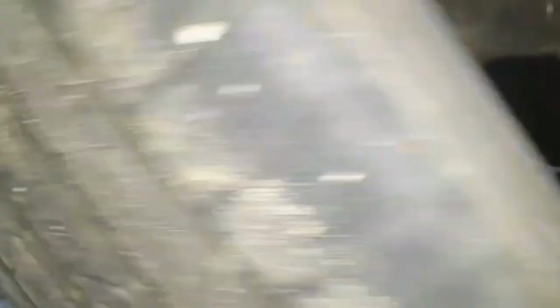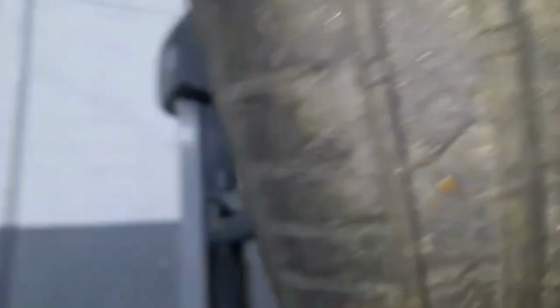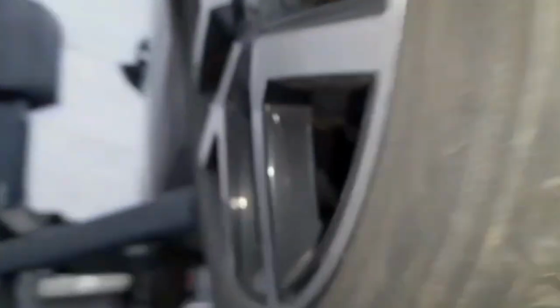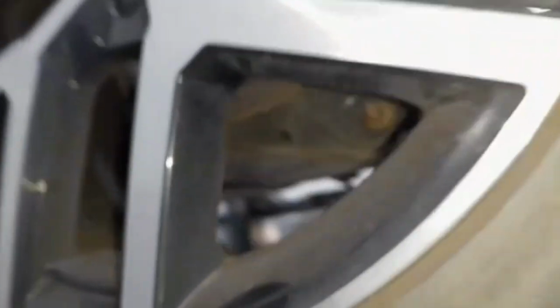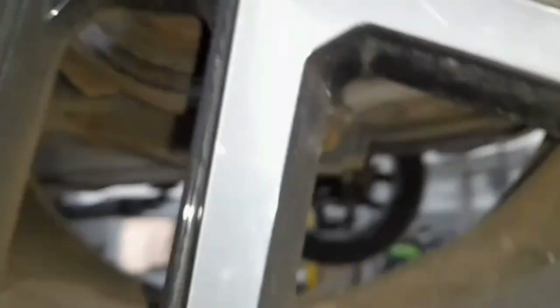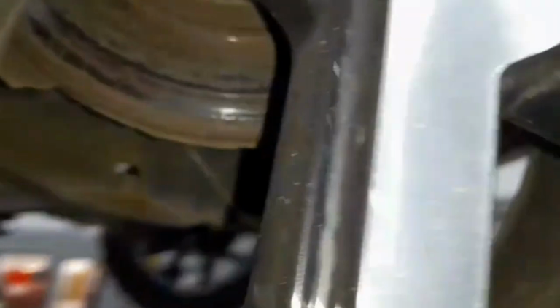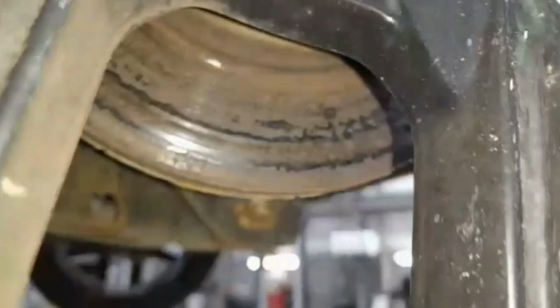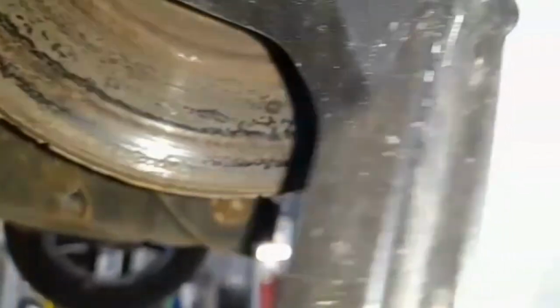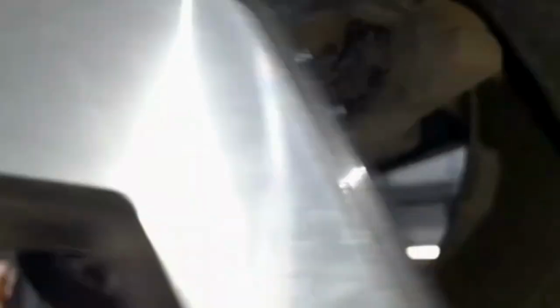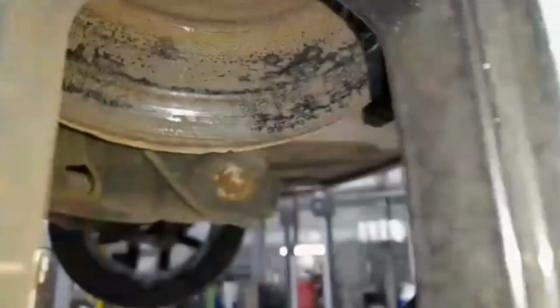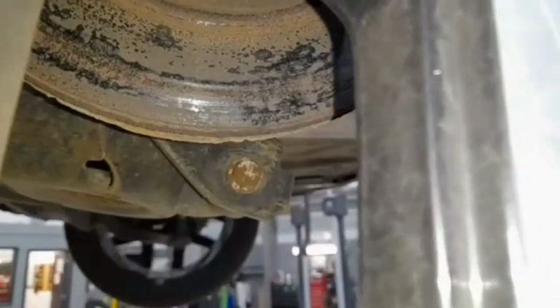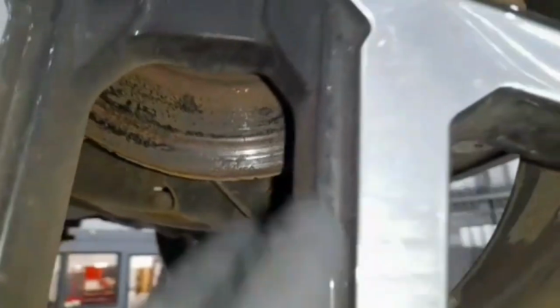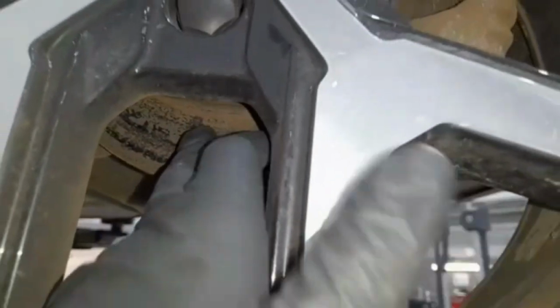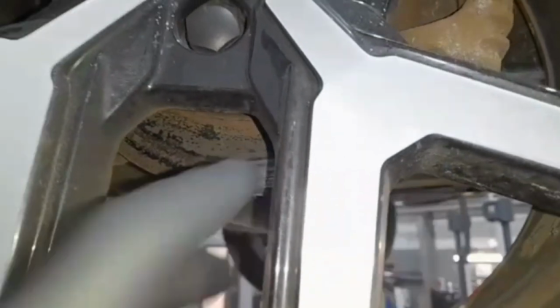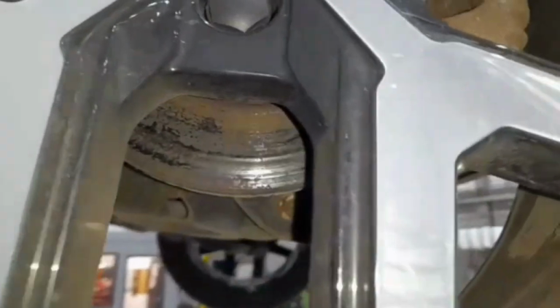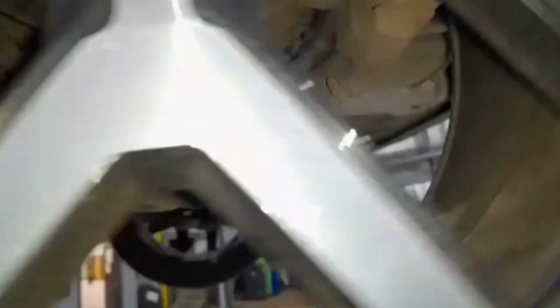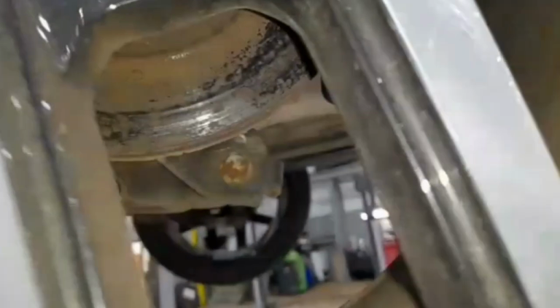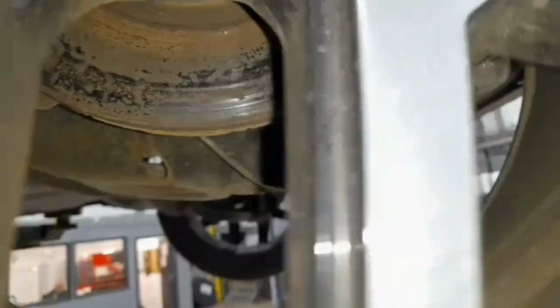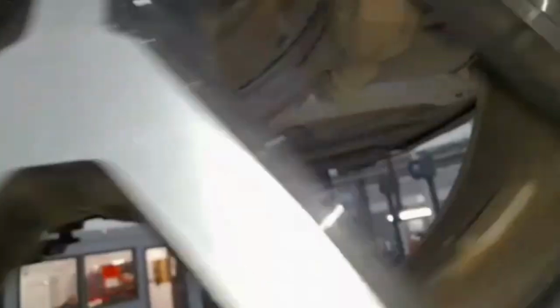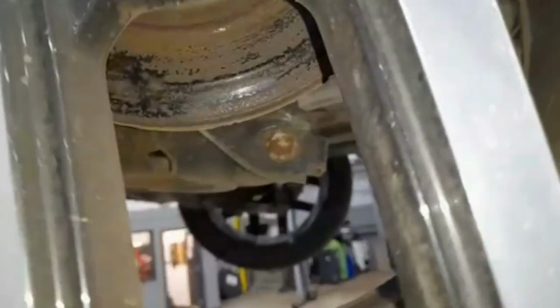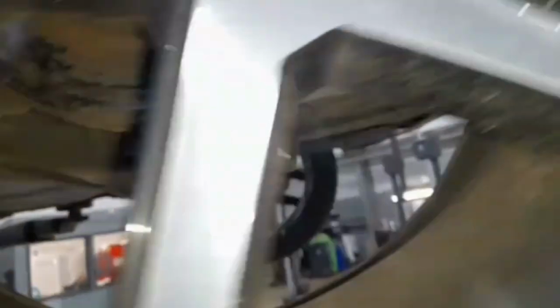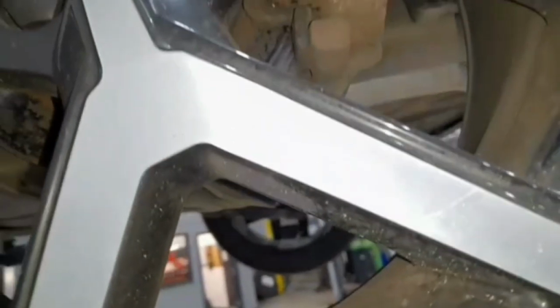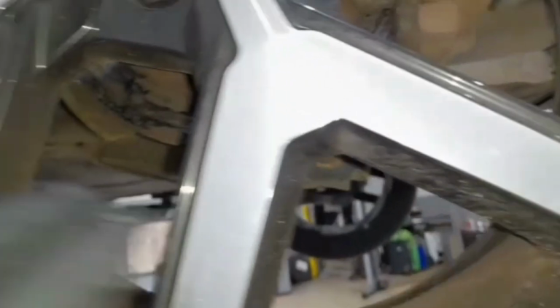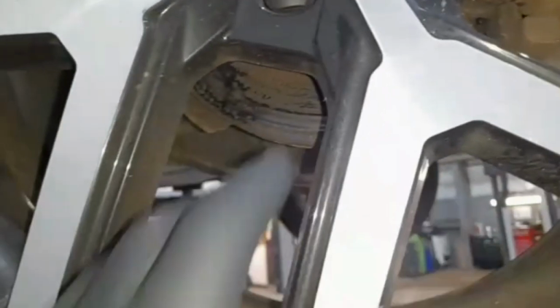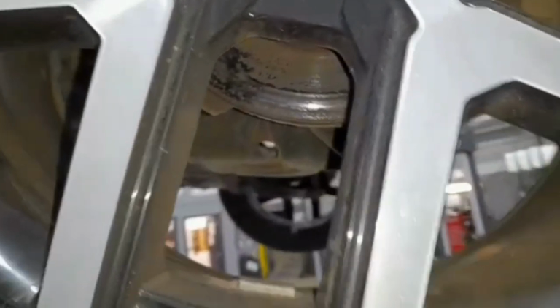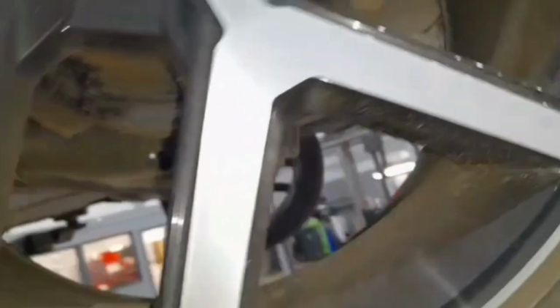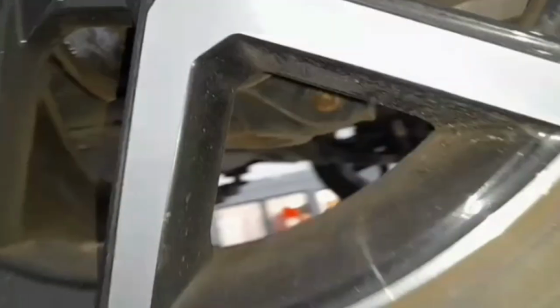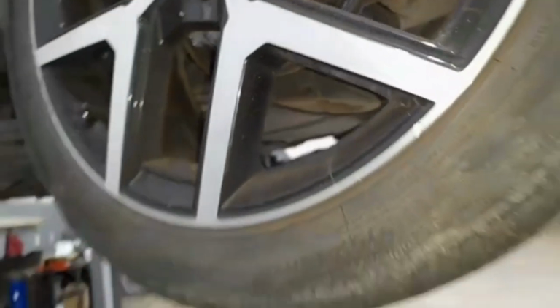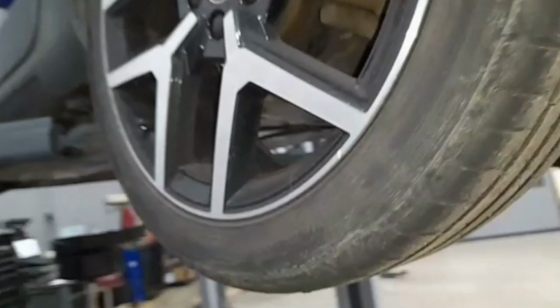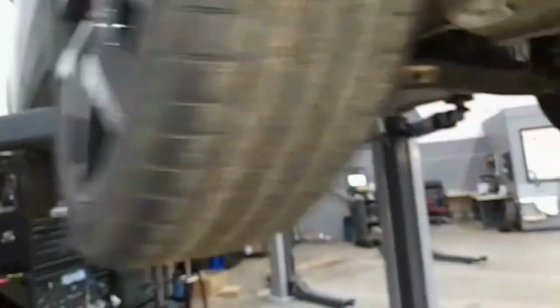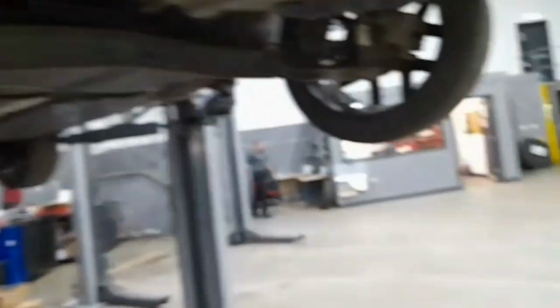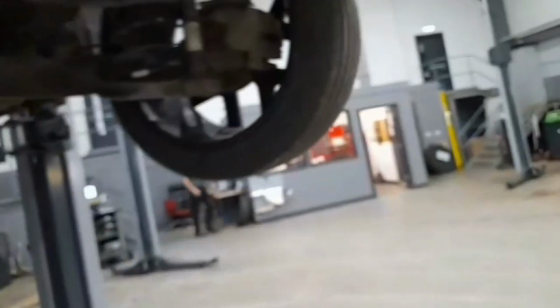Your rear brakes are severely corroded and worn. This will significantly reduce your braking performance and the brakes will be noisy and judder. This requires rear discs and pads.